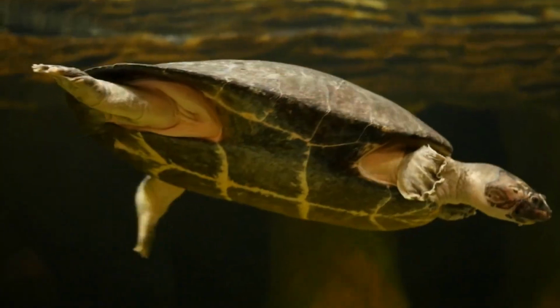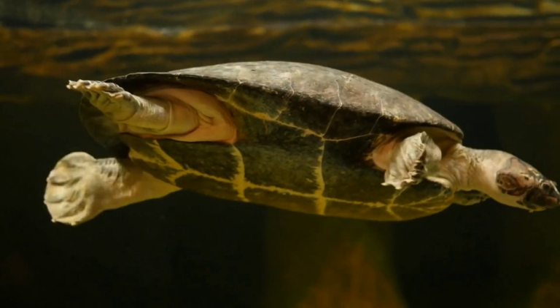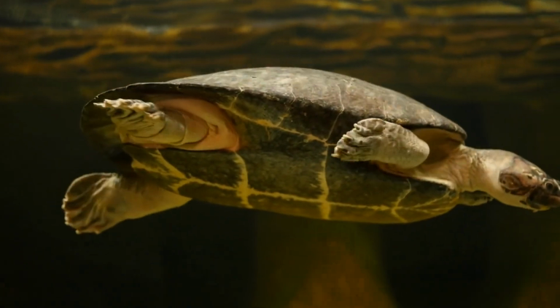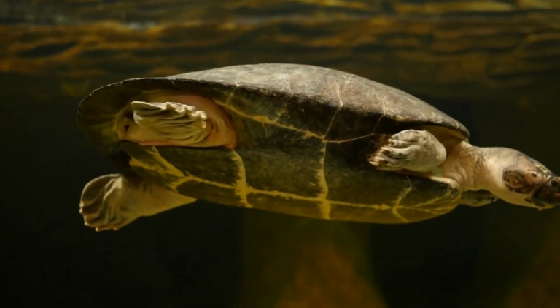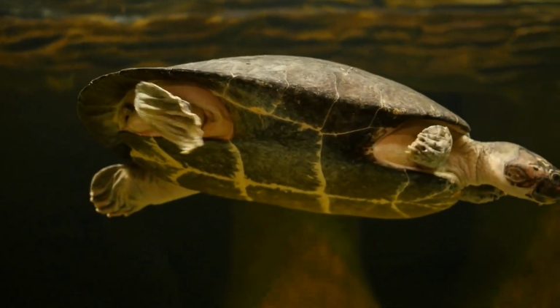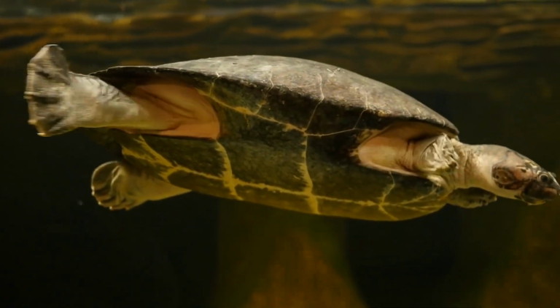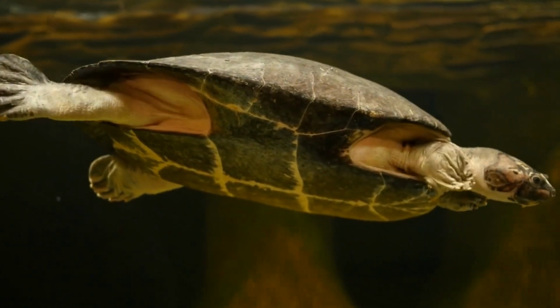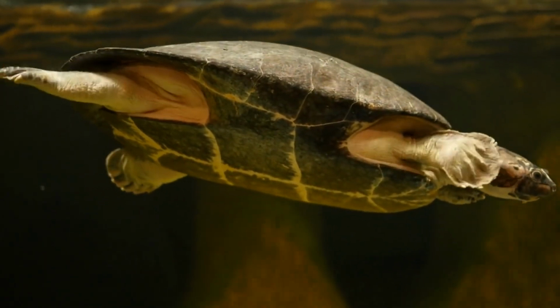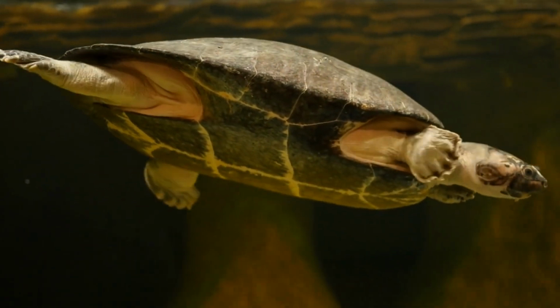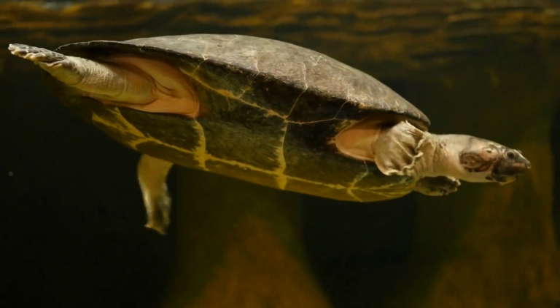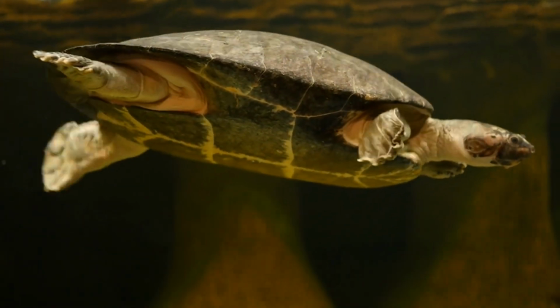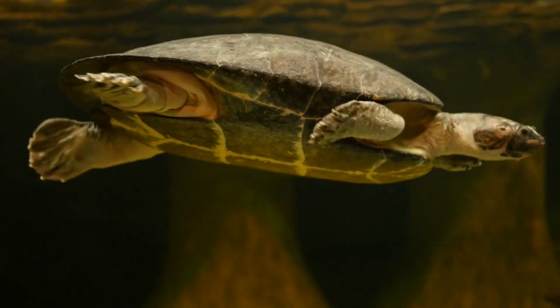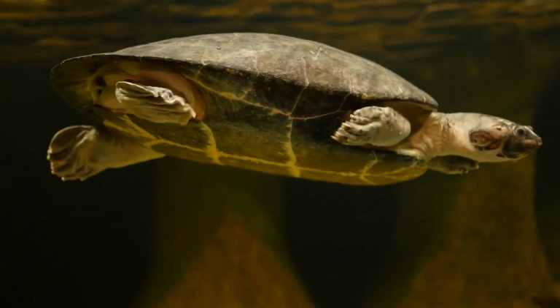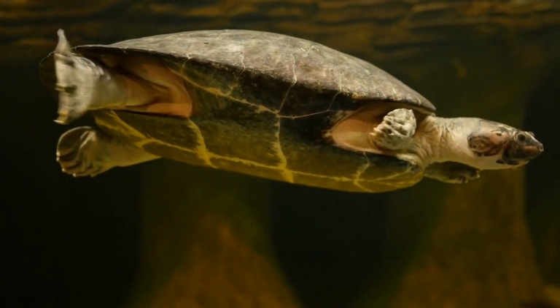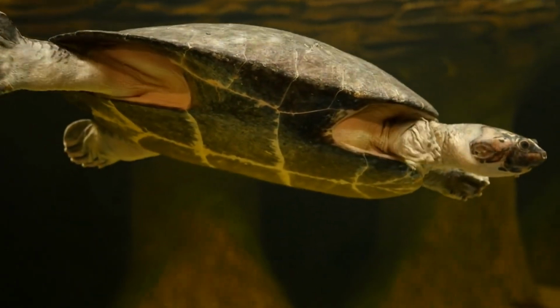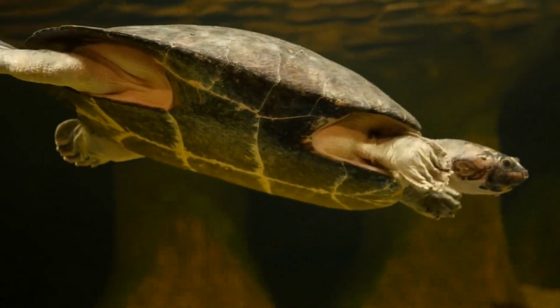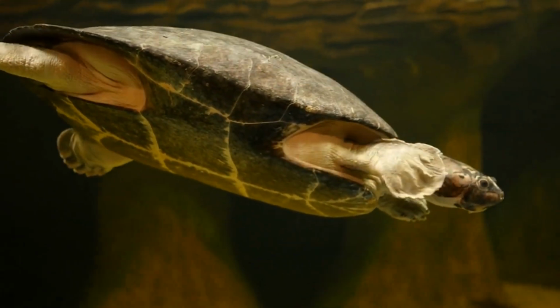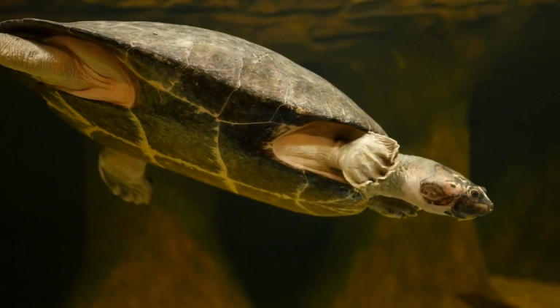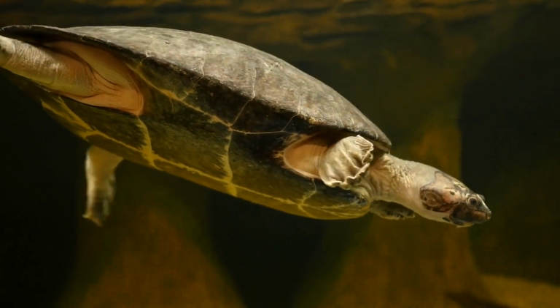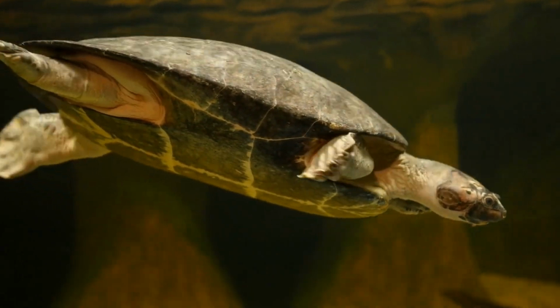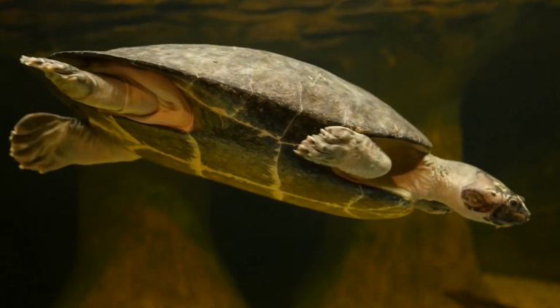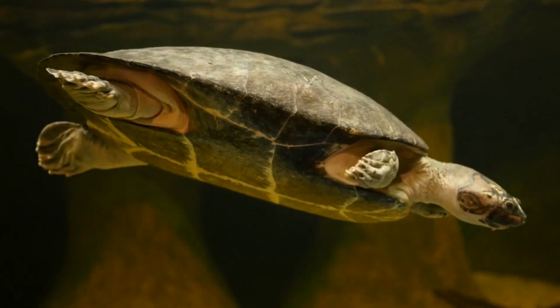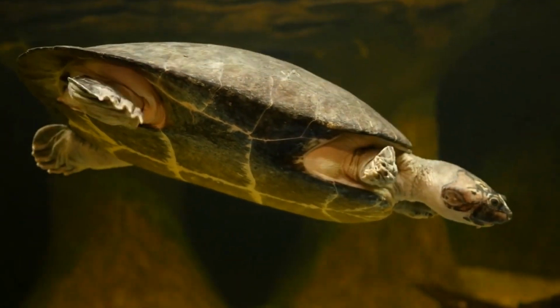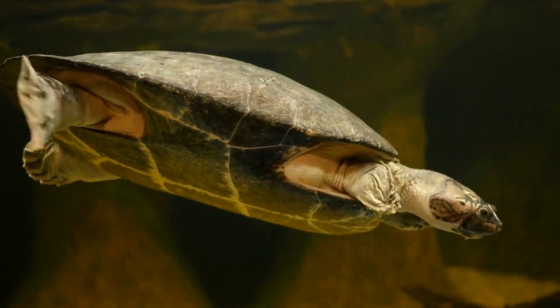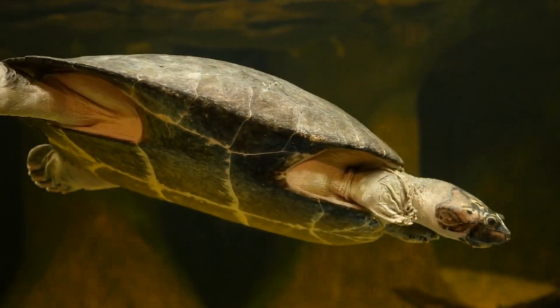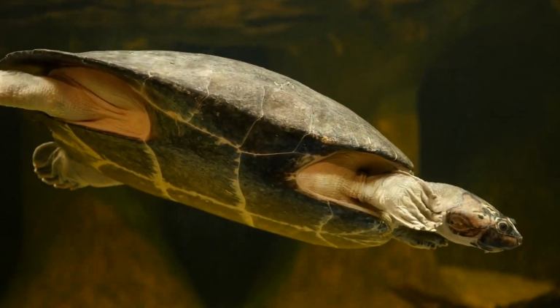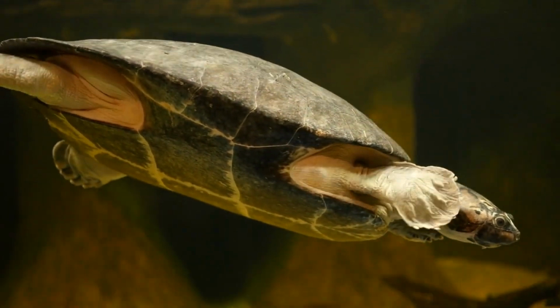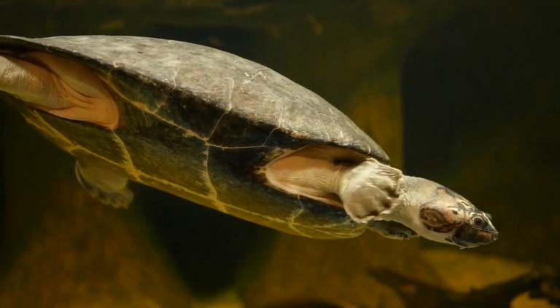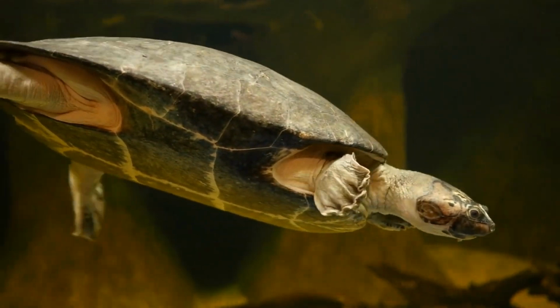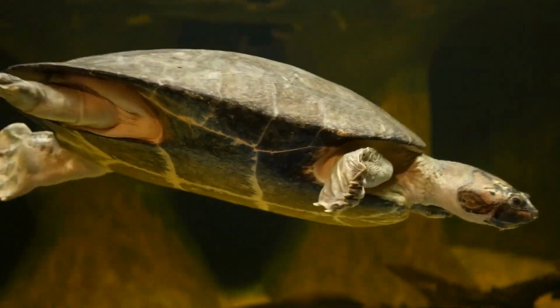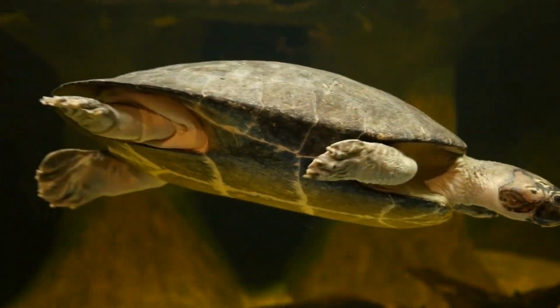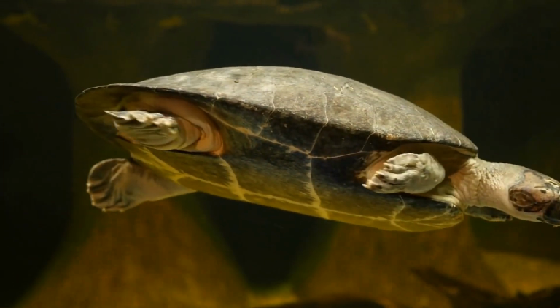What about this one? Wait, that's not a fish — that's a turtle!